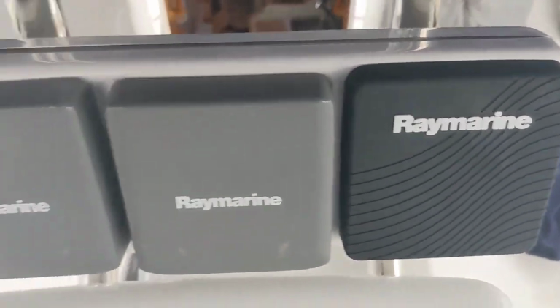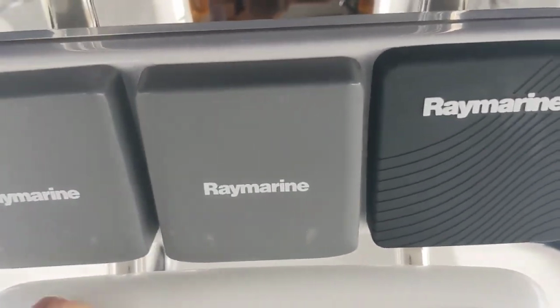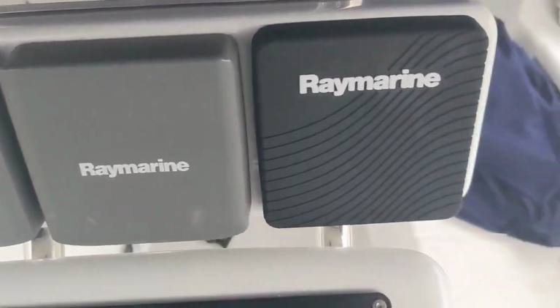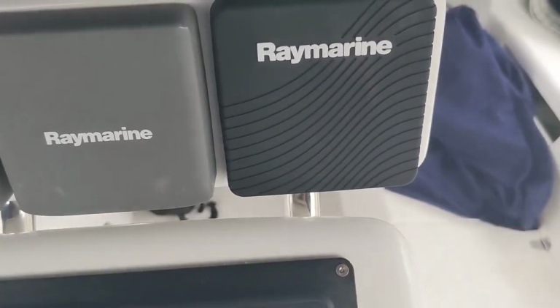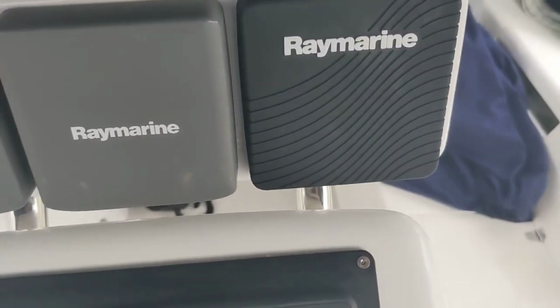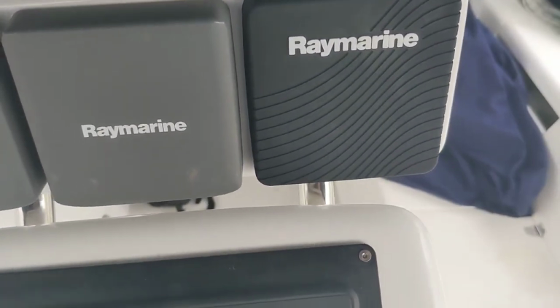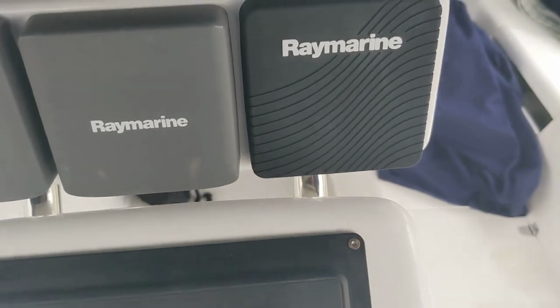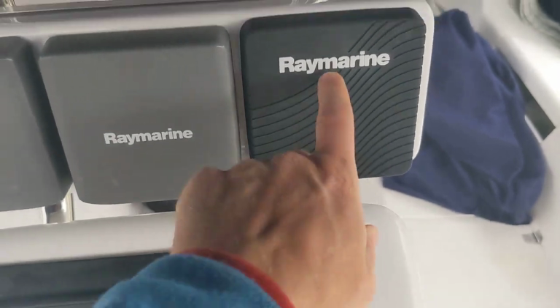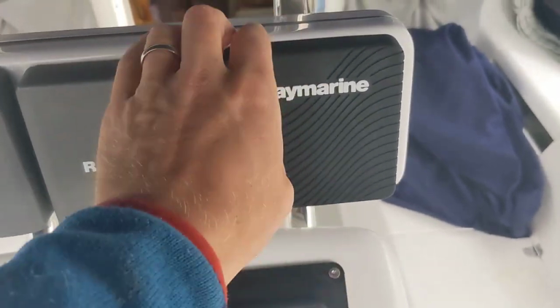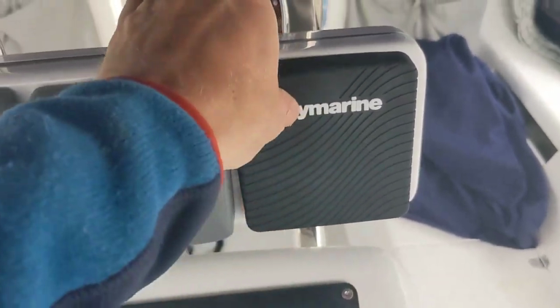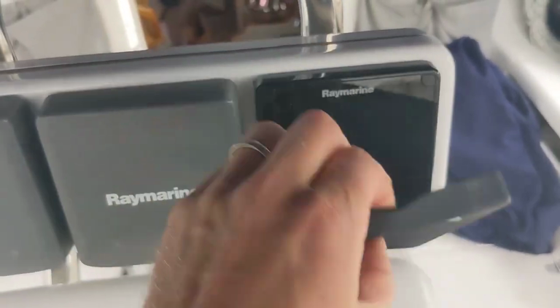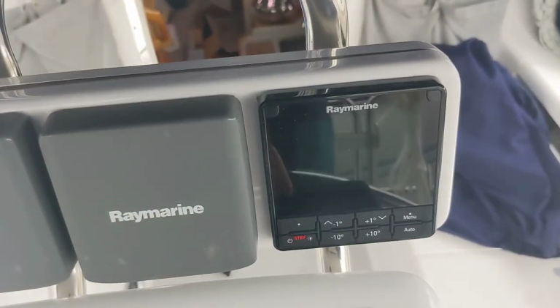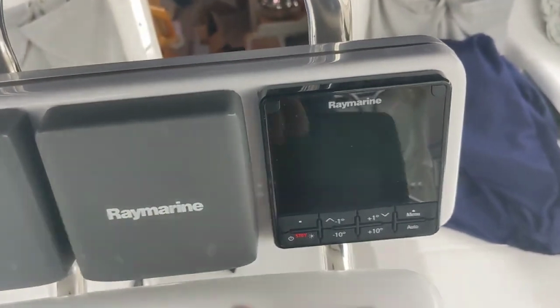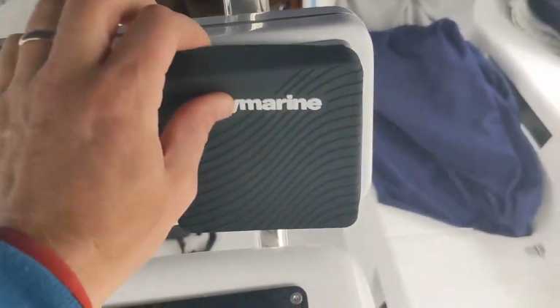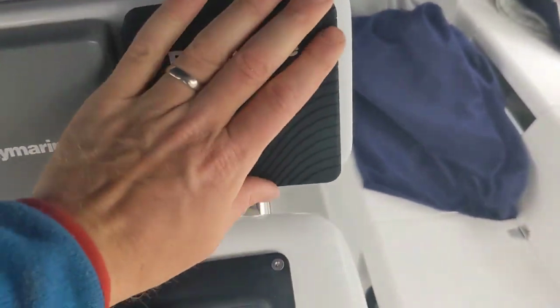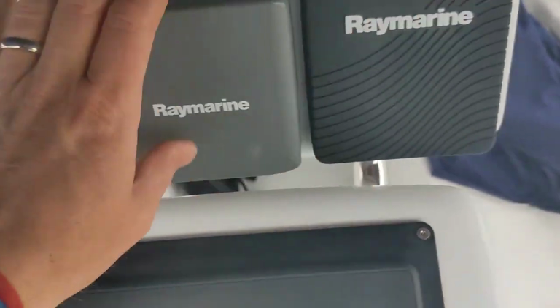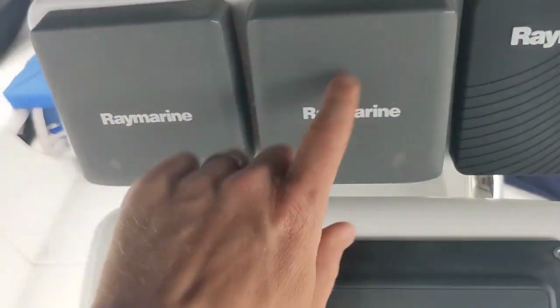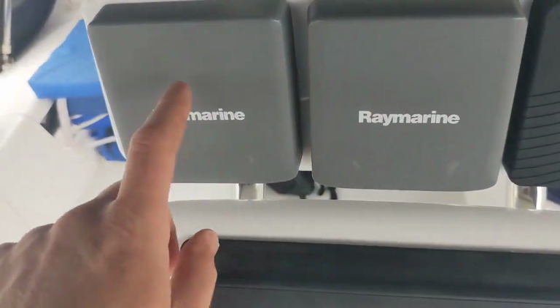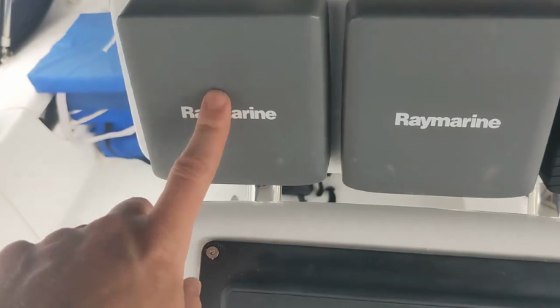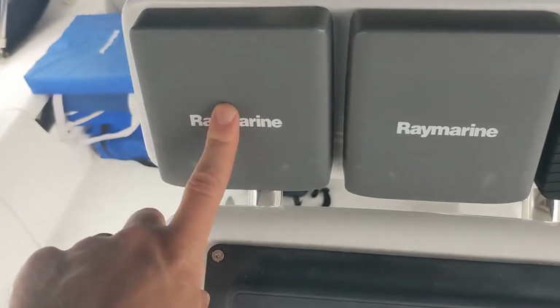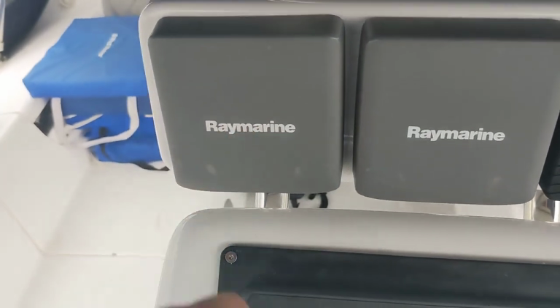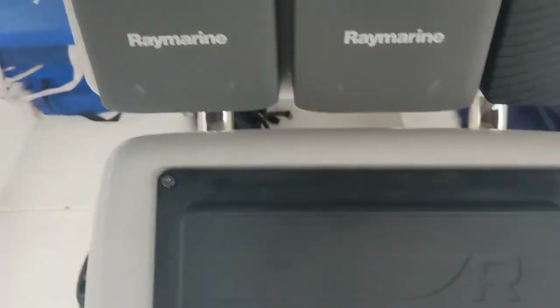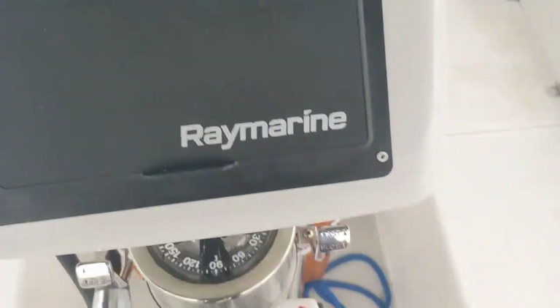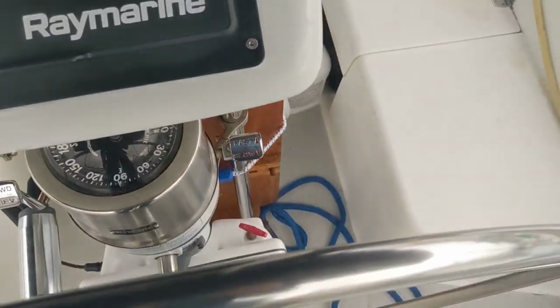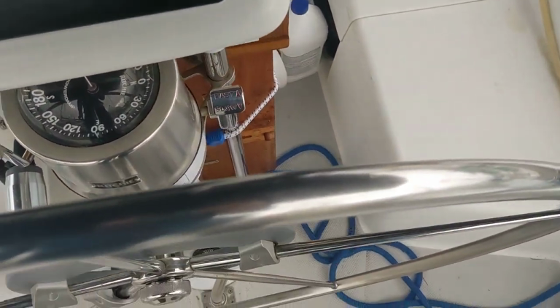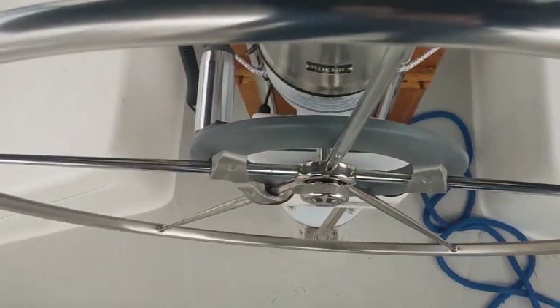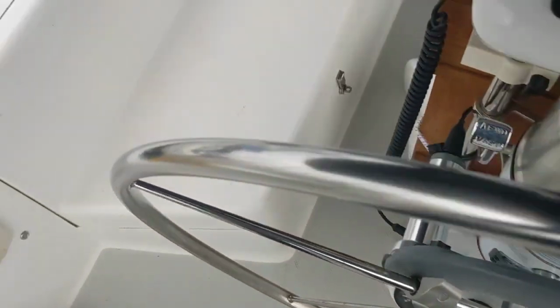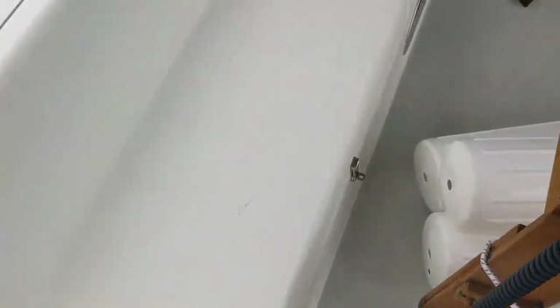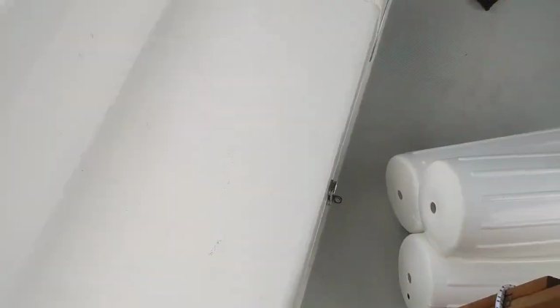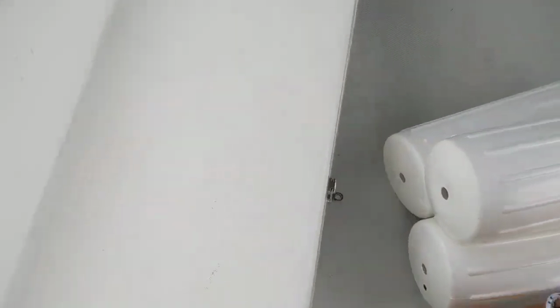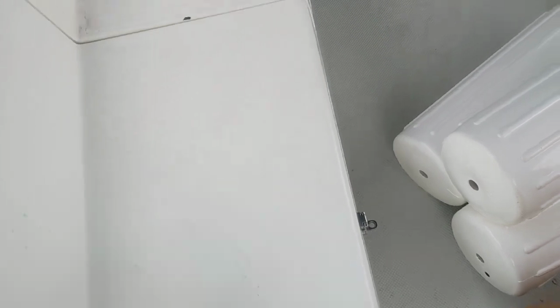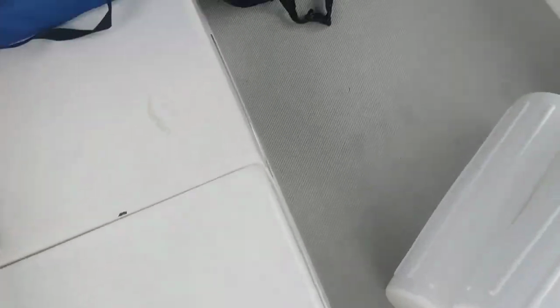You can obviously tell which one is new. We have the autopilot system, and then wind and speed gauges.